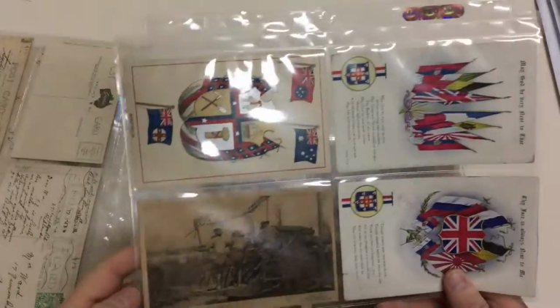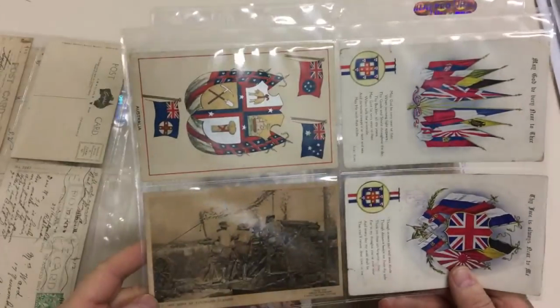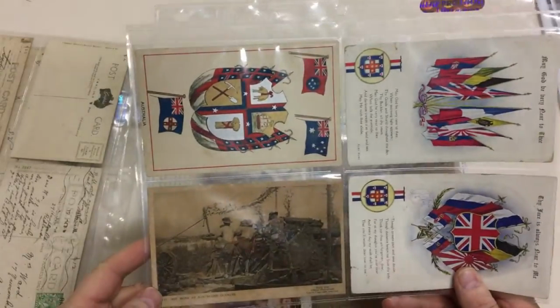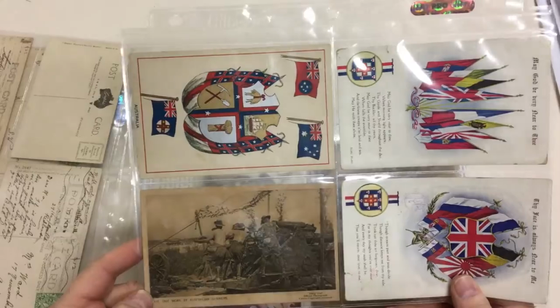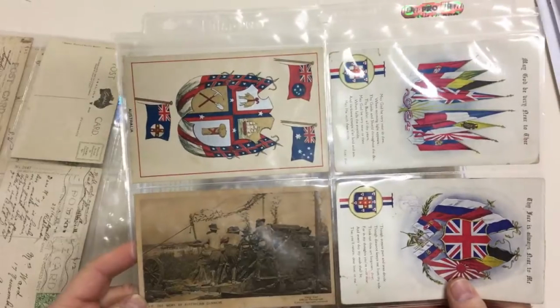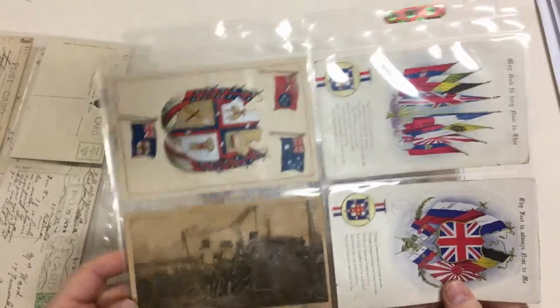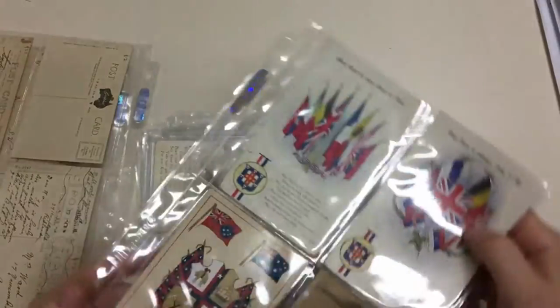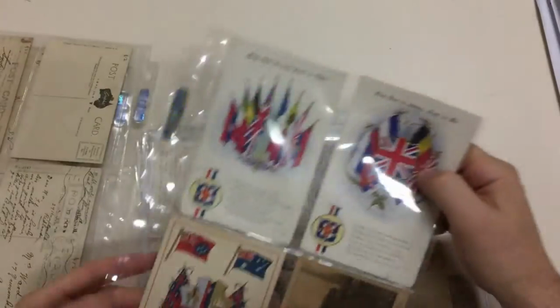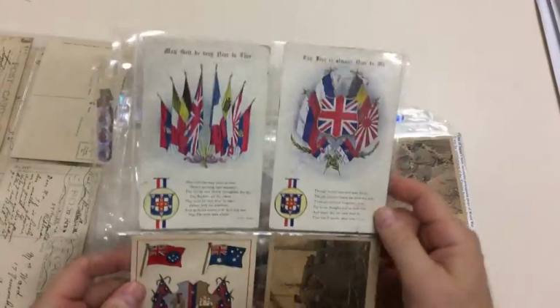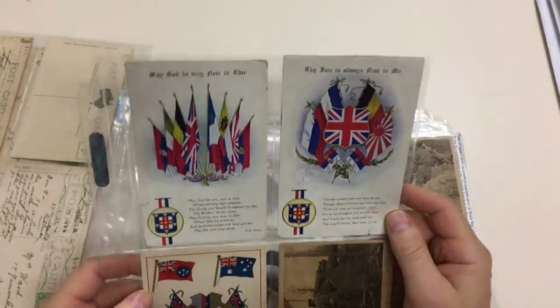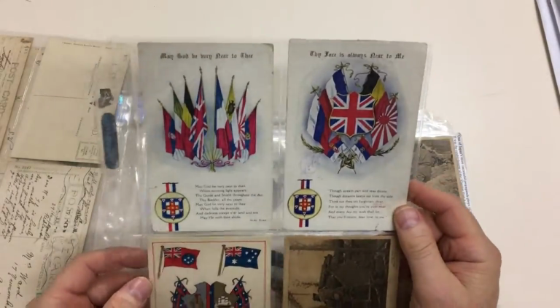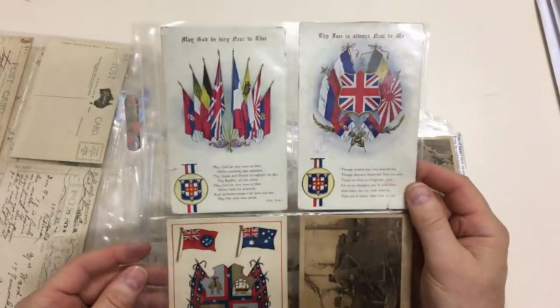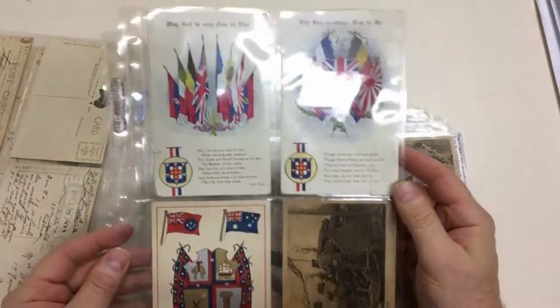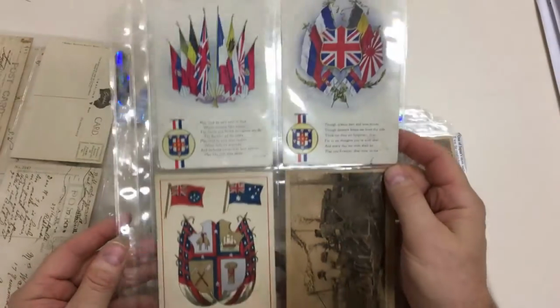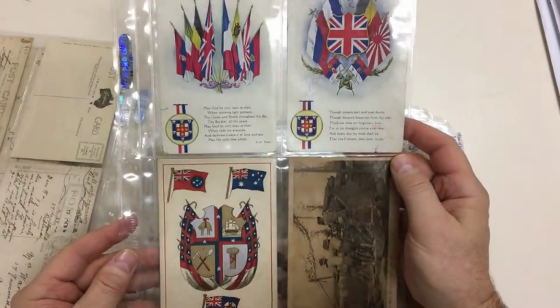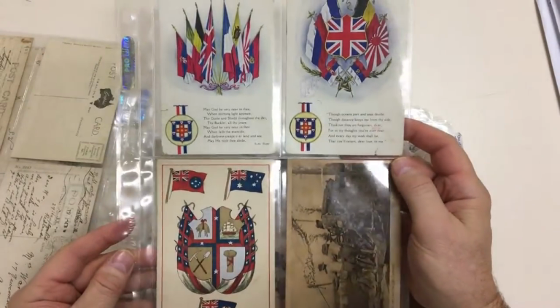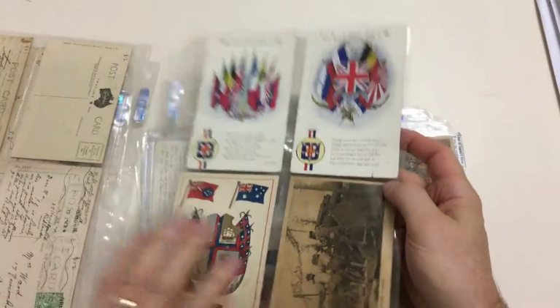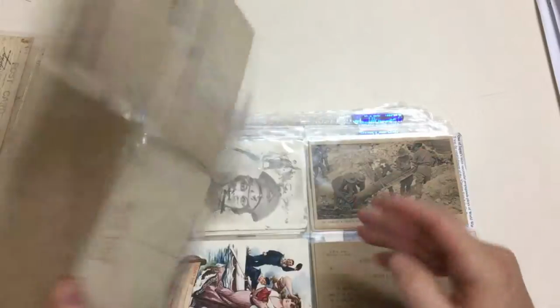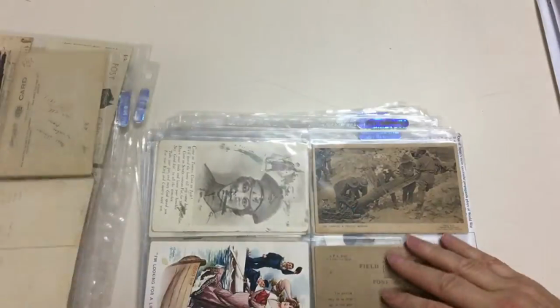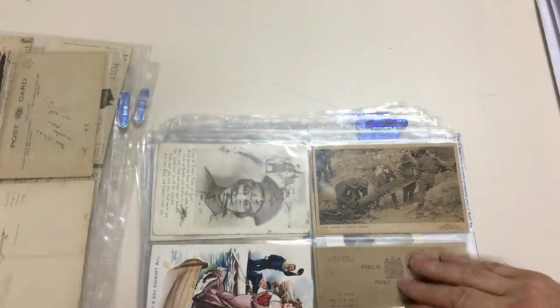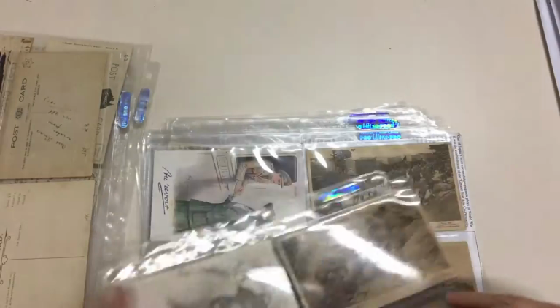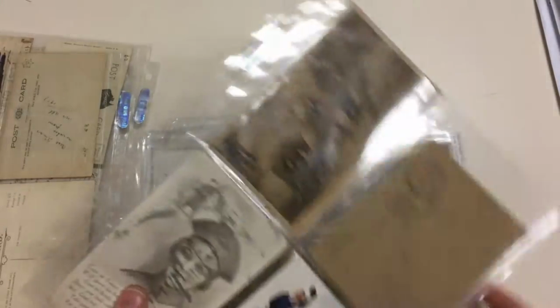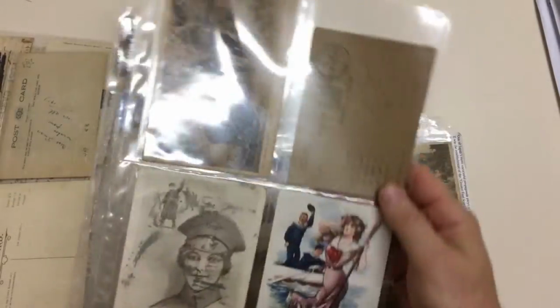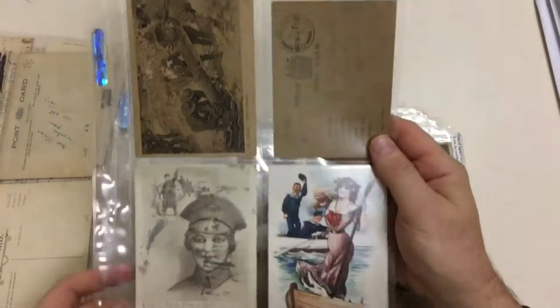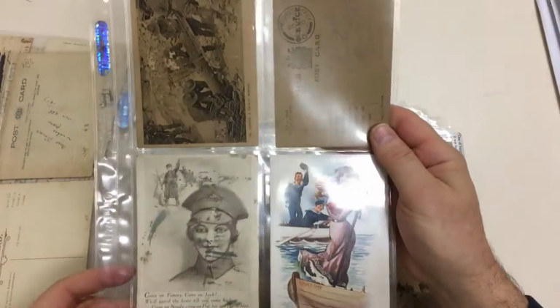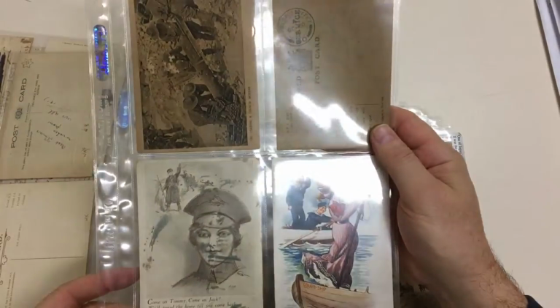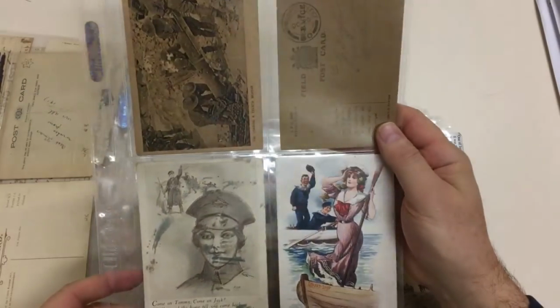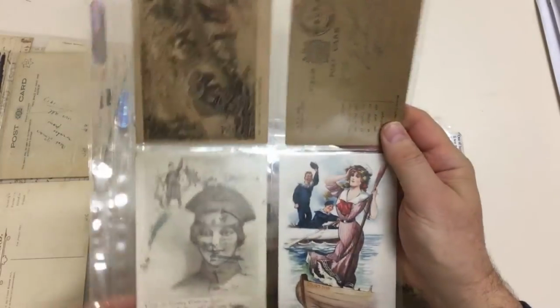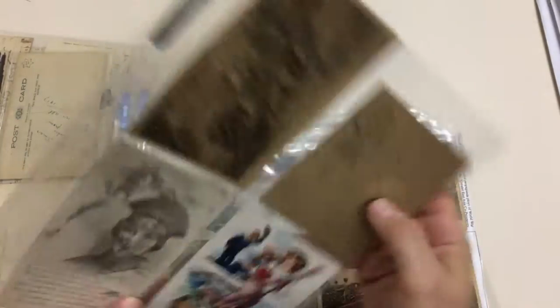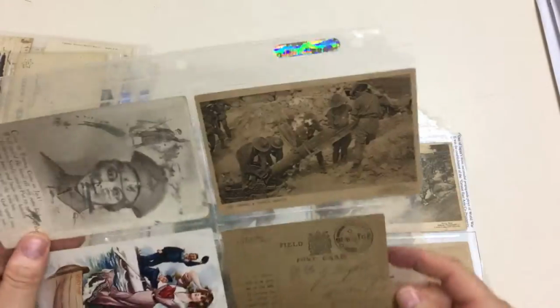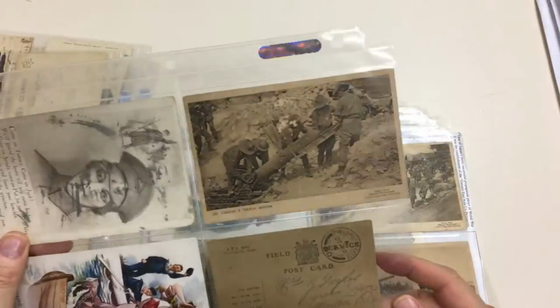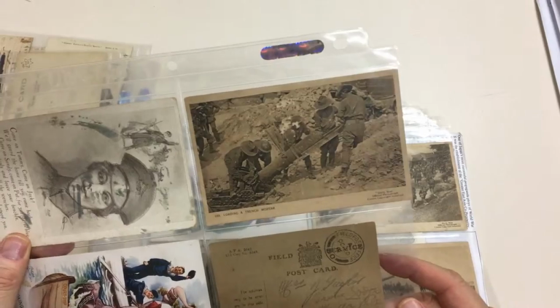Hot work by Australian gunners. A couple of Patriotics — attractive cards. Bit of humour.